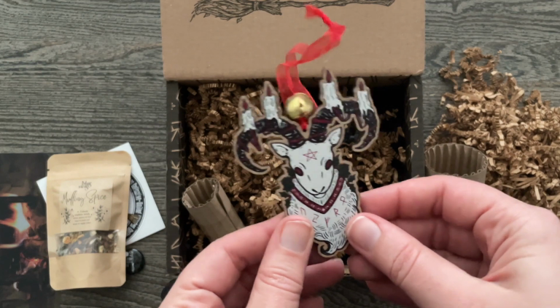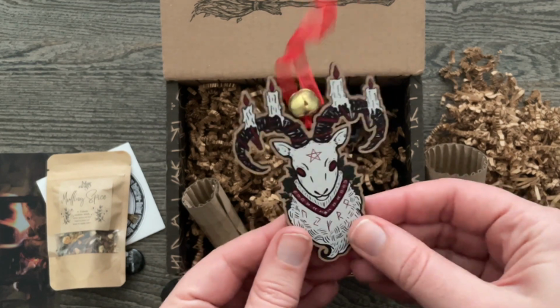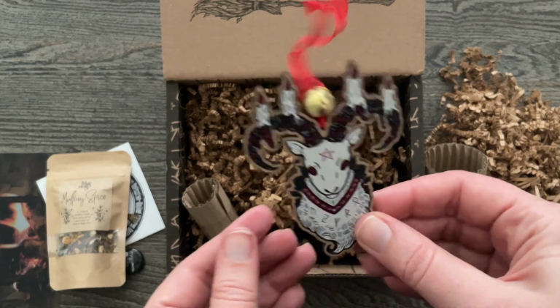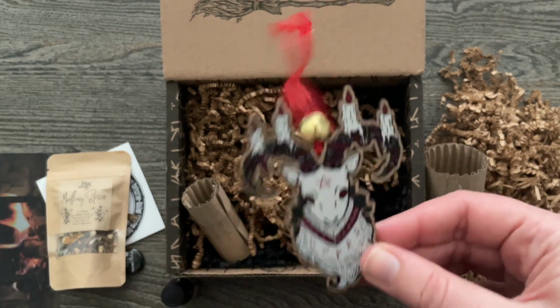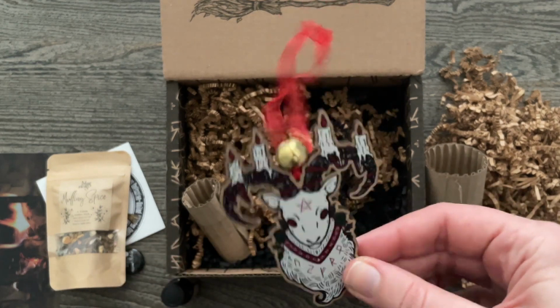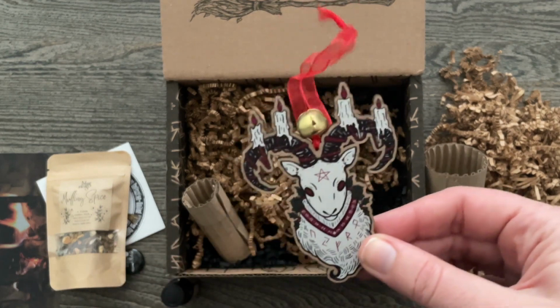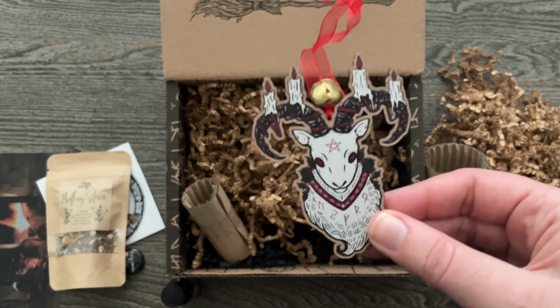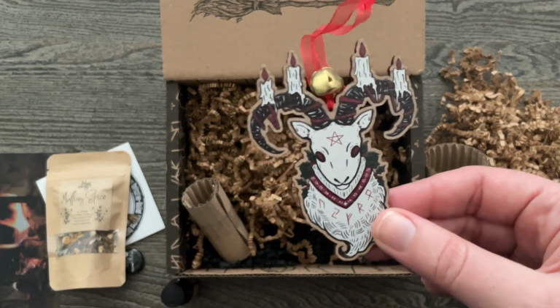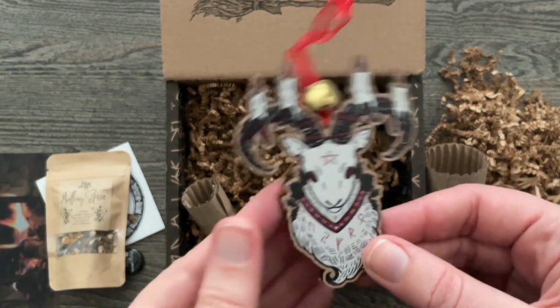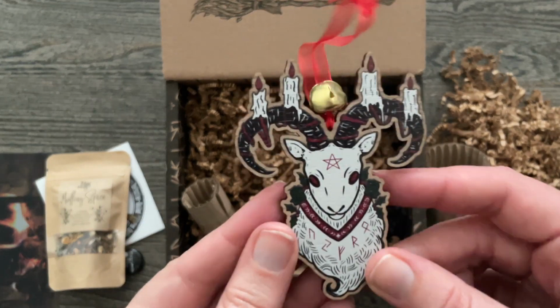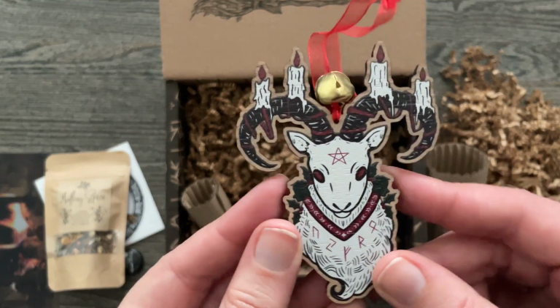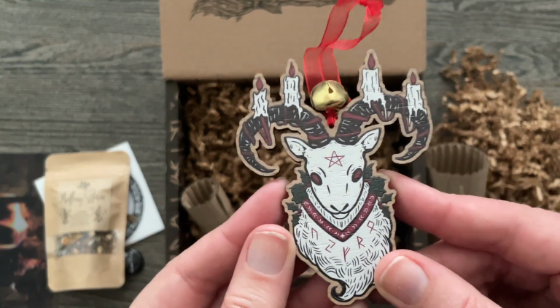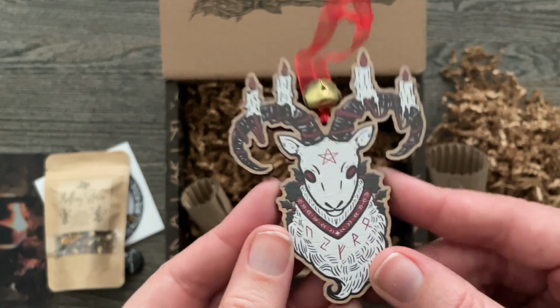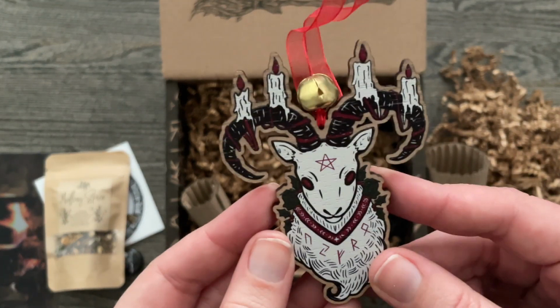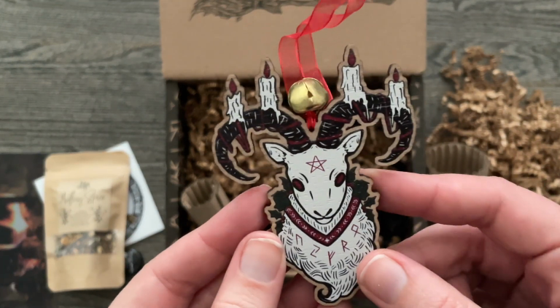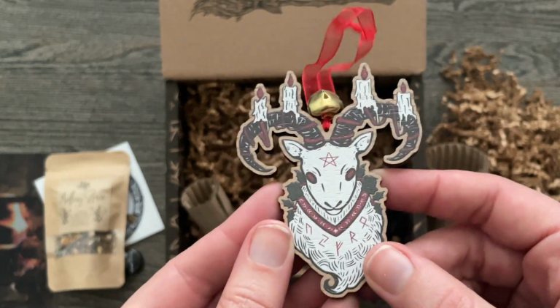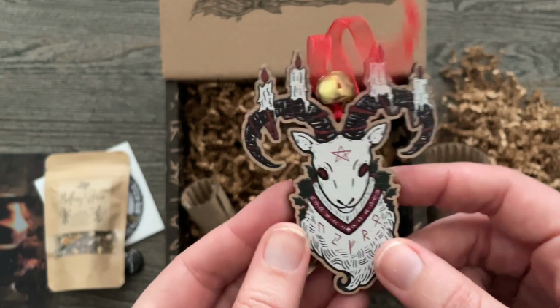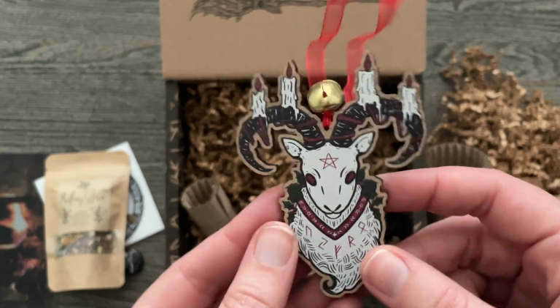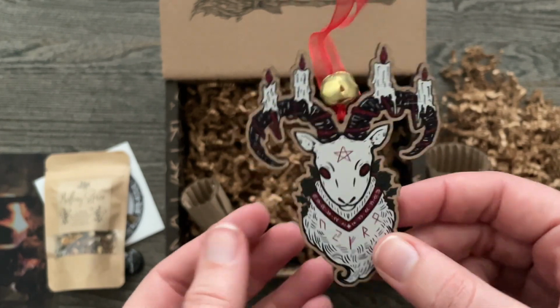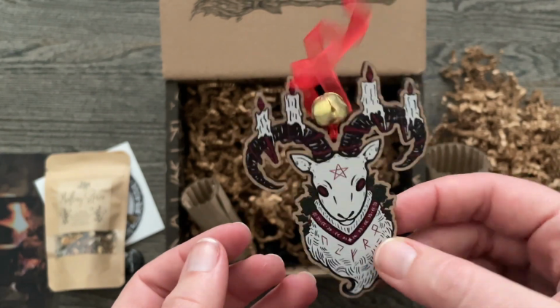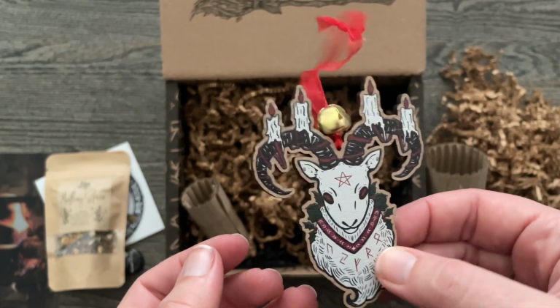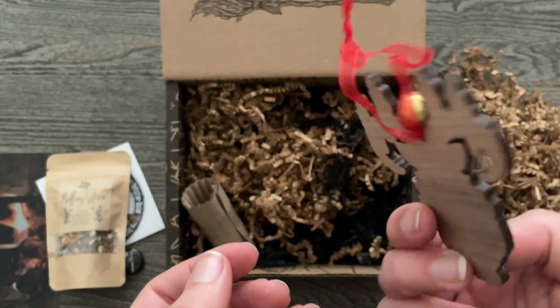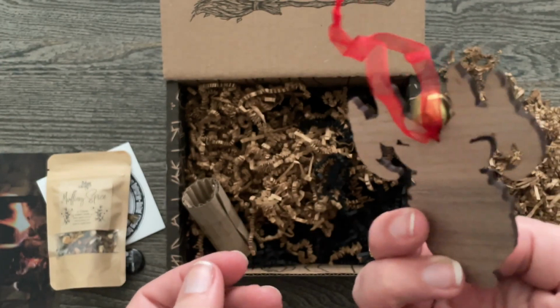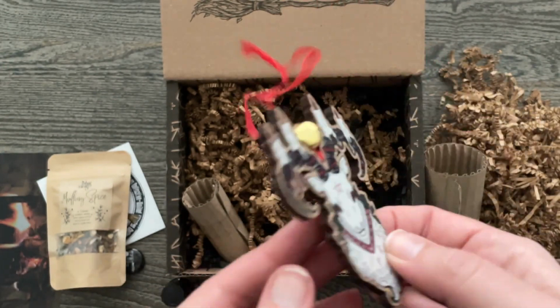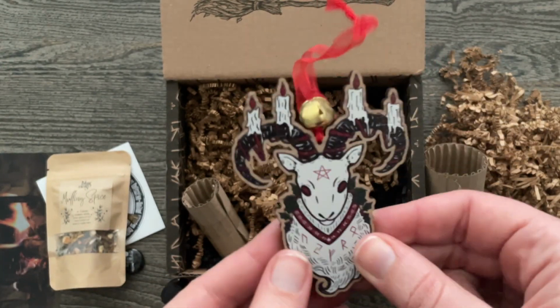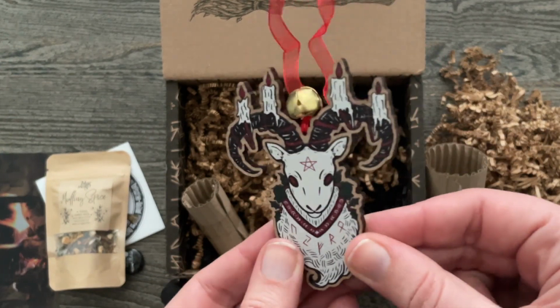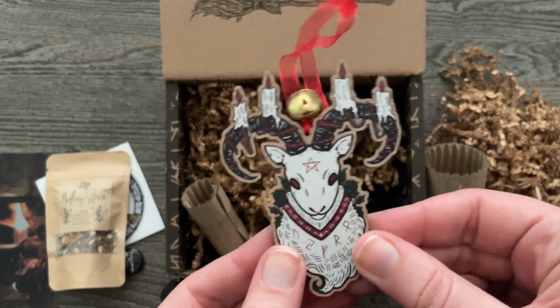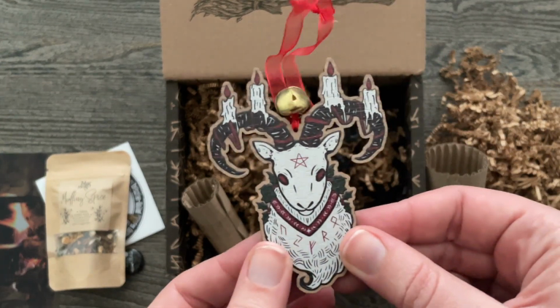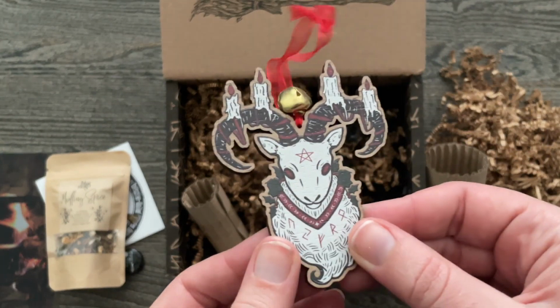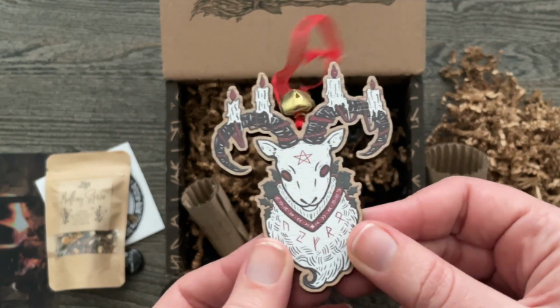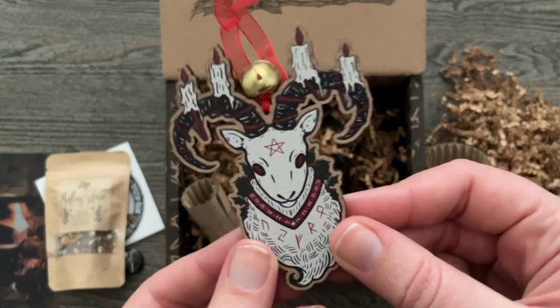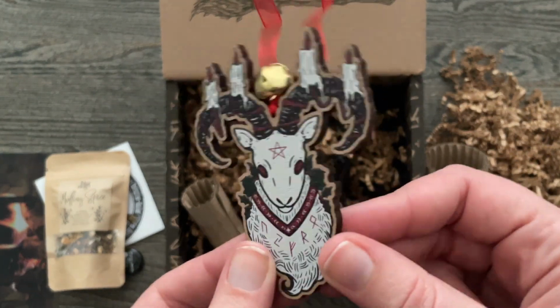Oh my gosh — the Yule Goat Ornament! How cute is this? Oh, I love him.